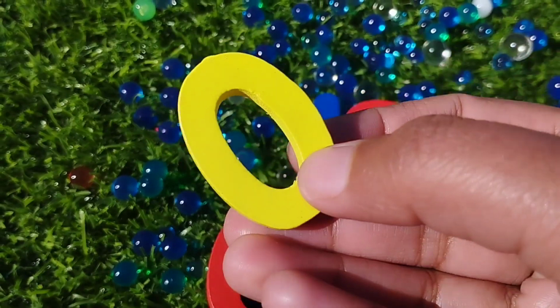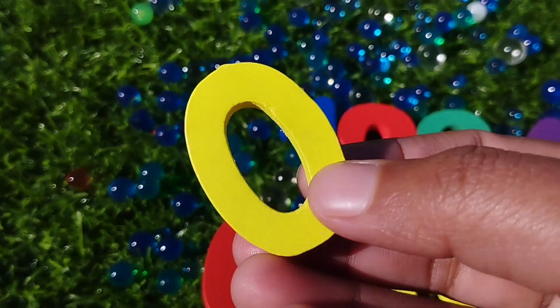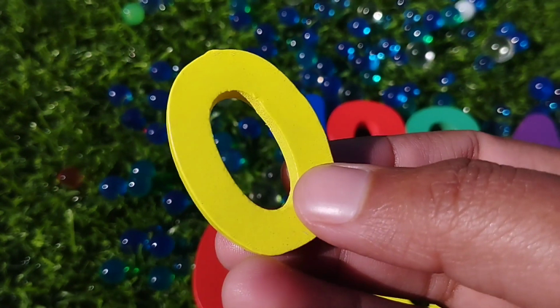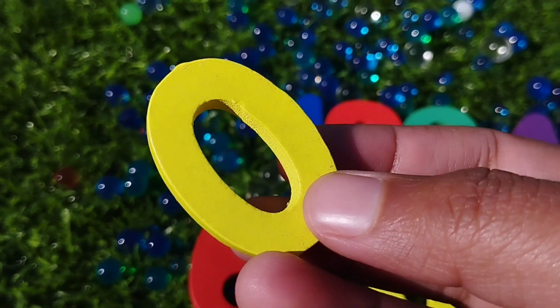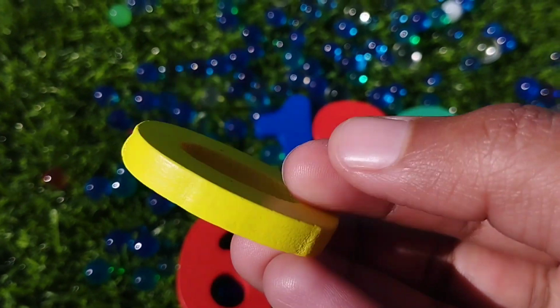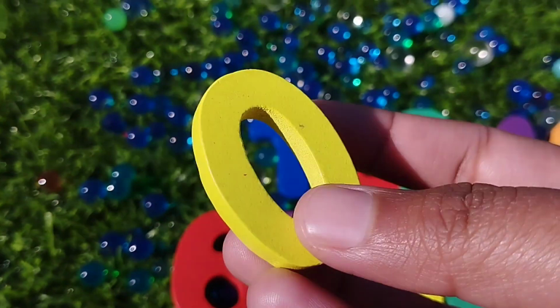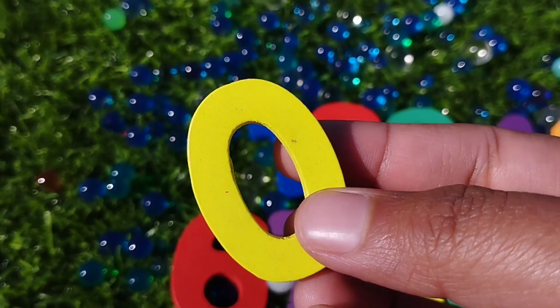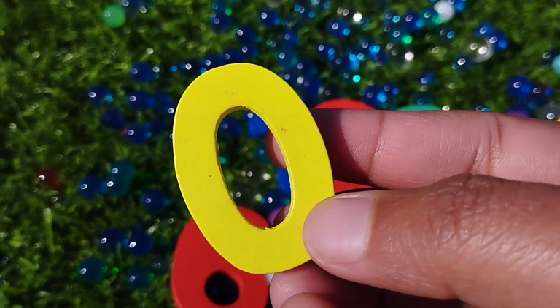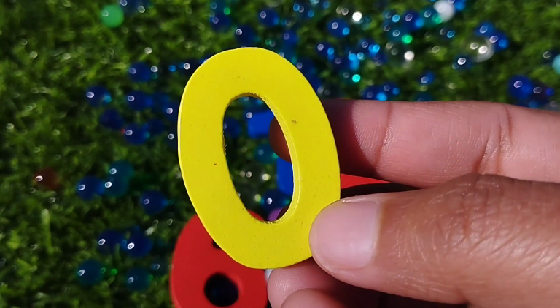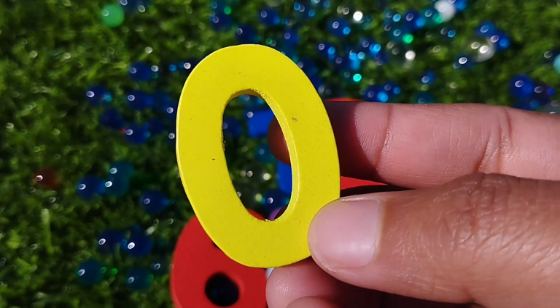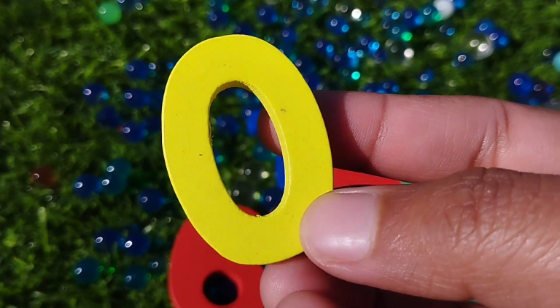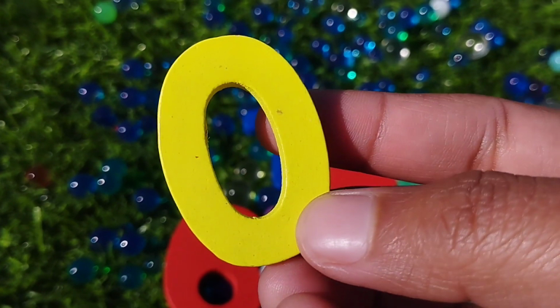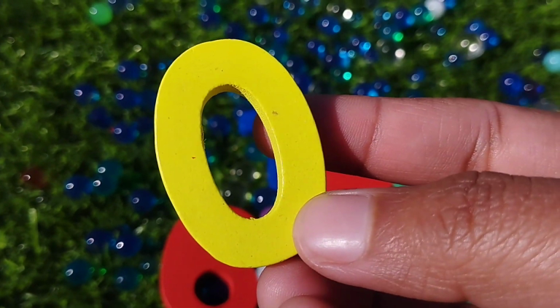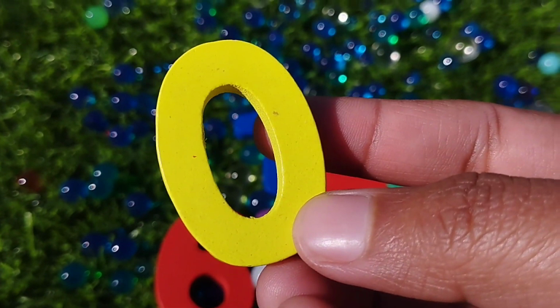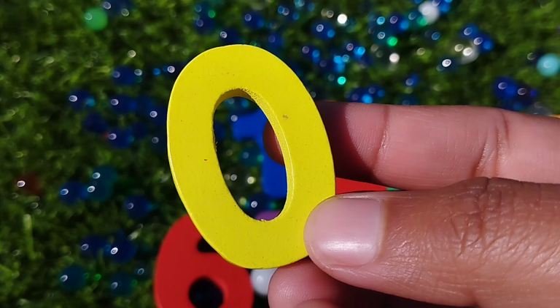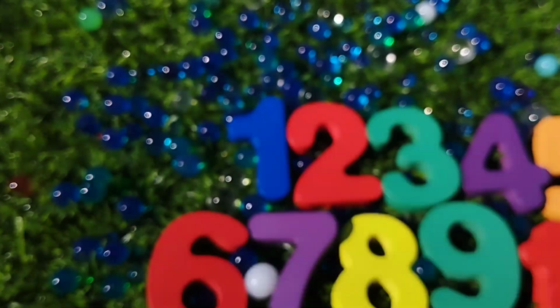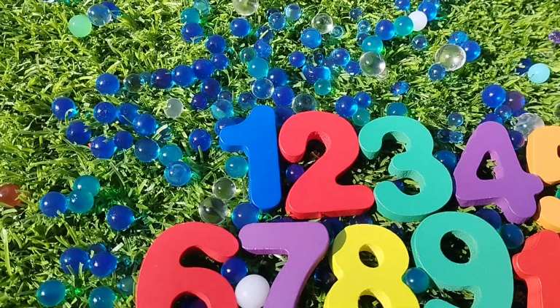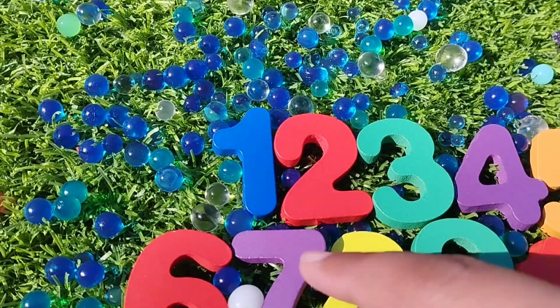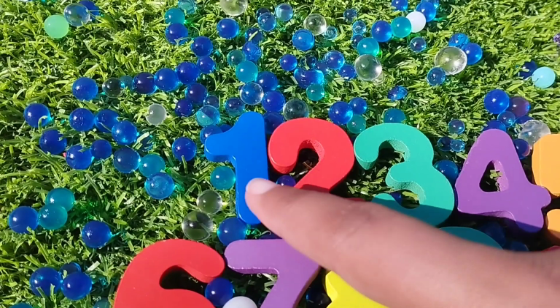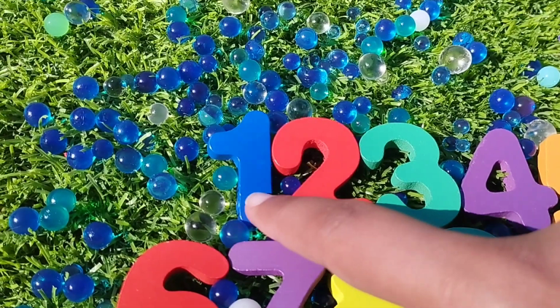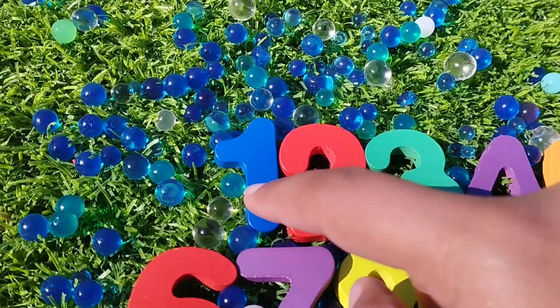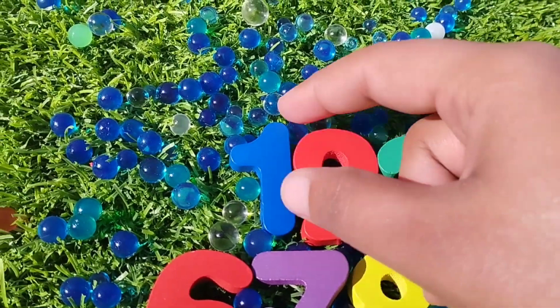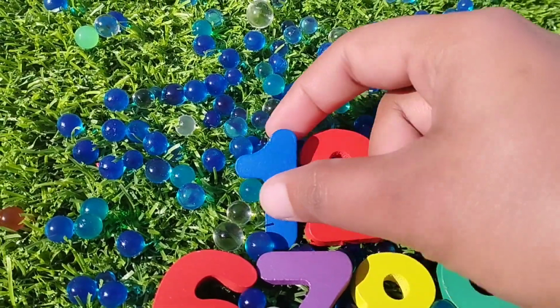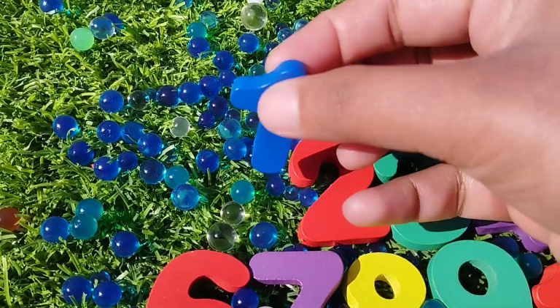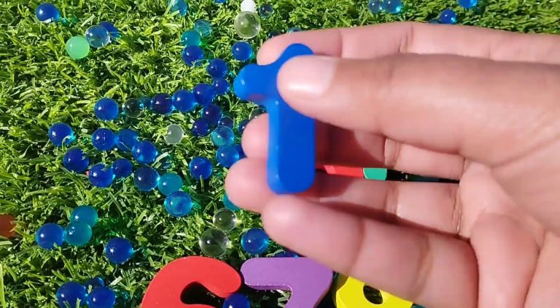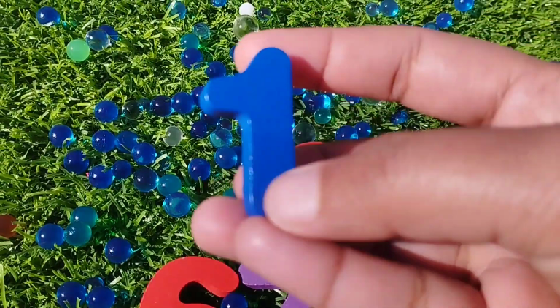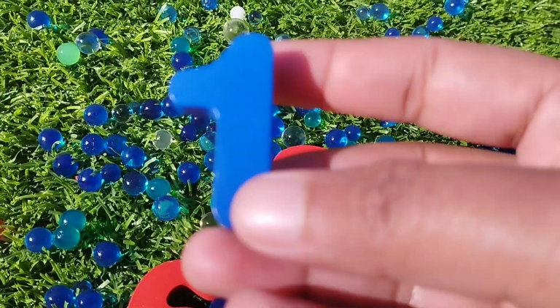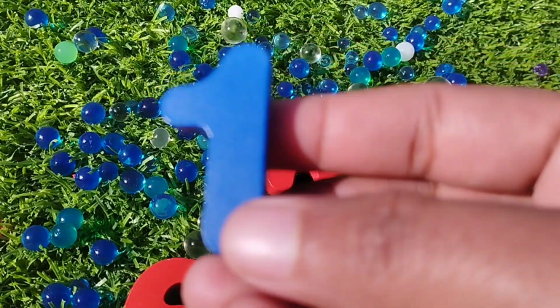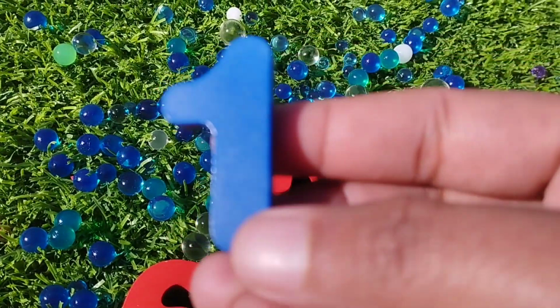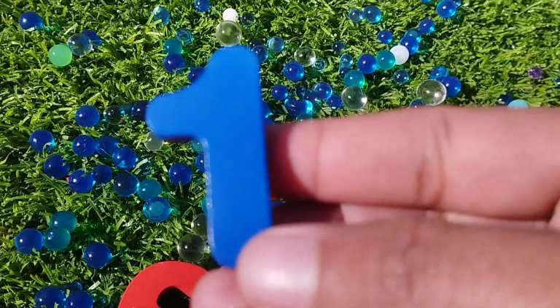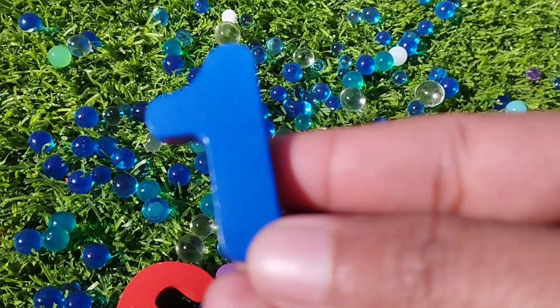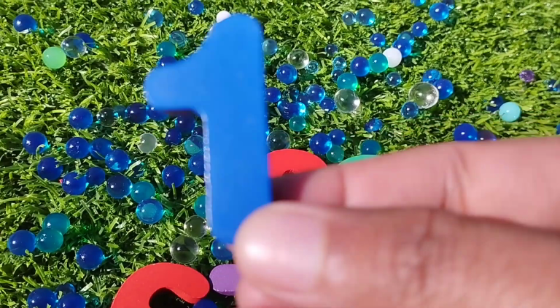The first number is number 0. This is number 1. Number 1.